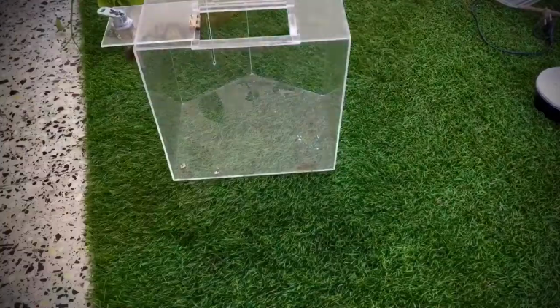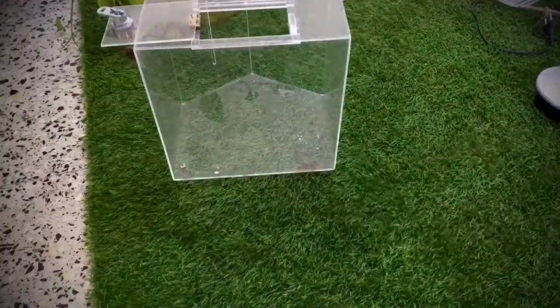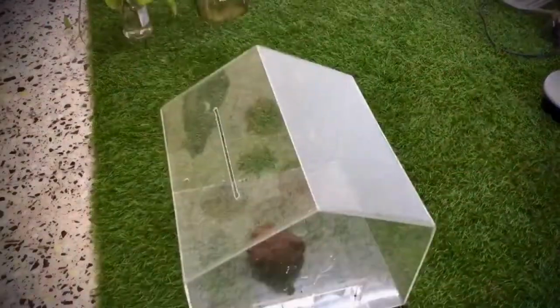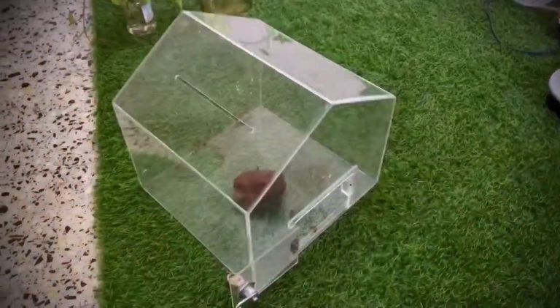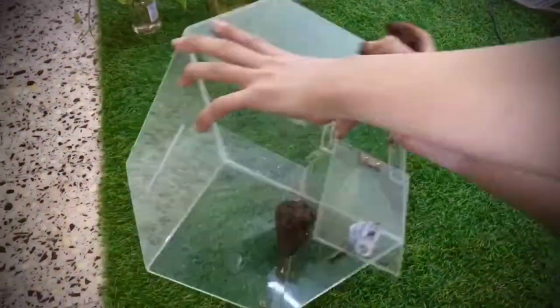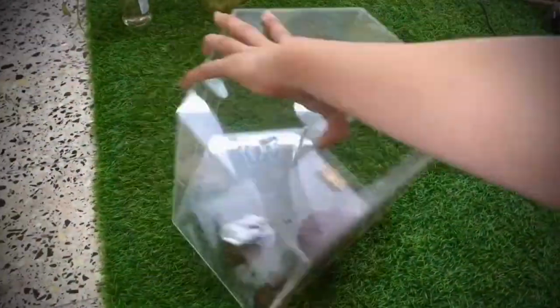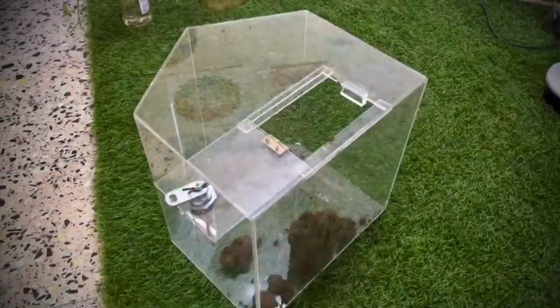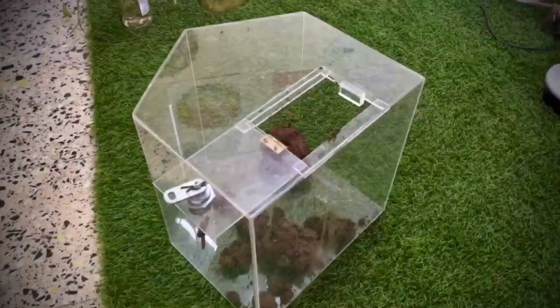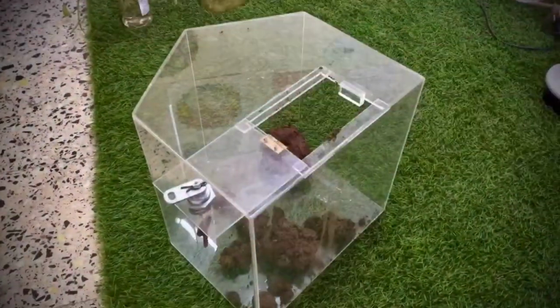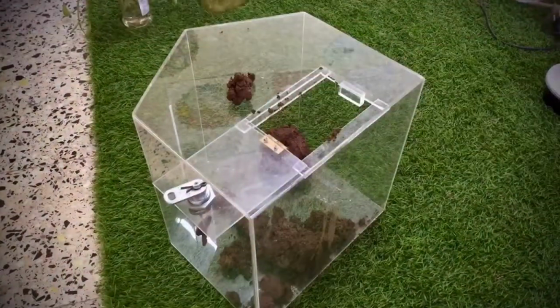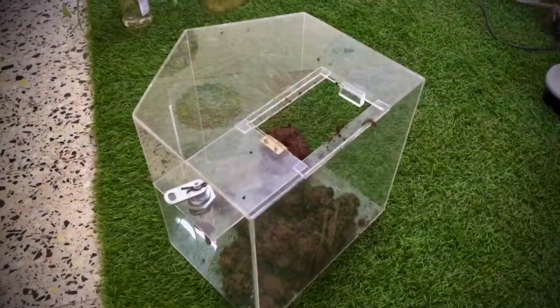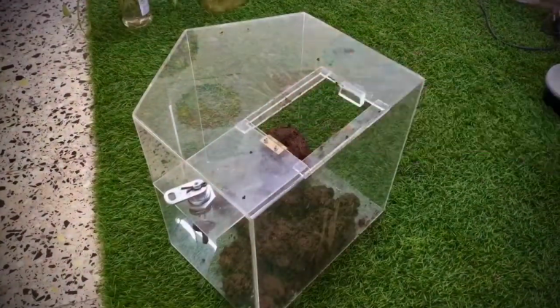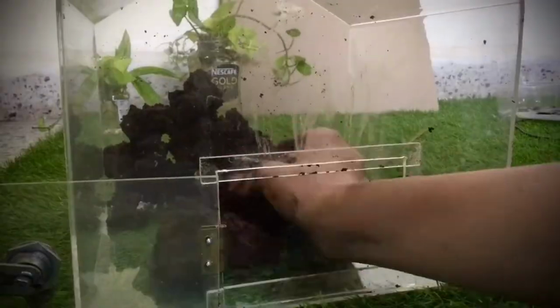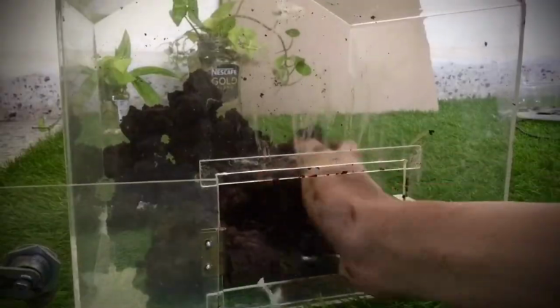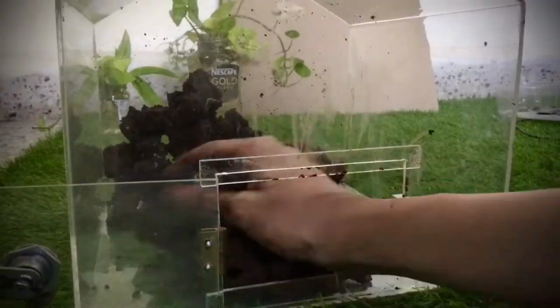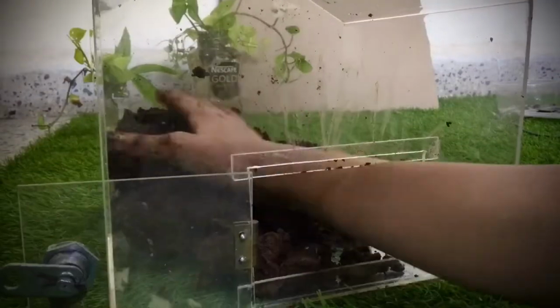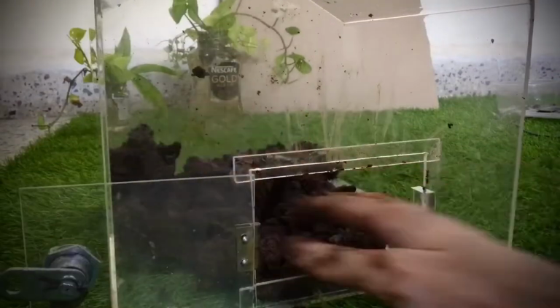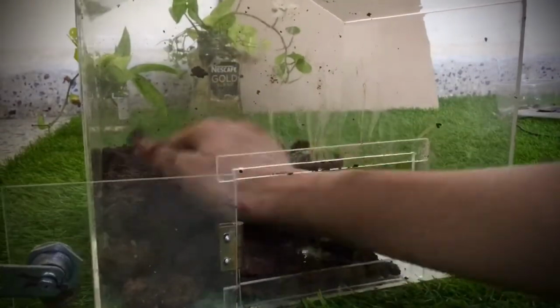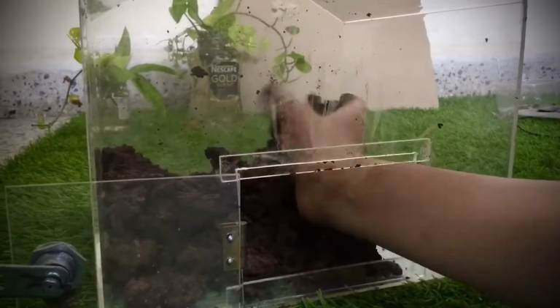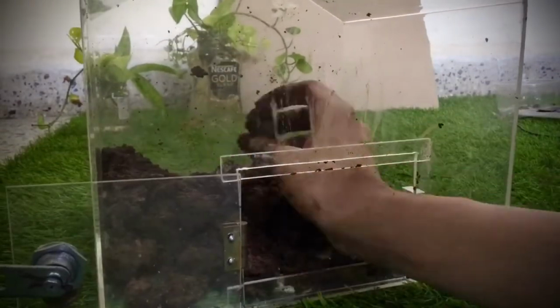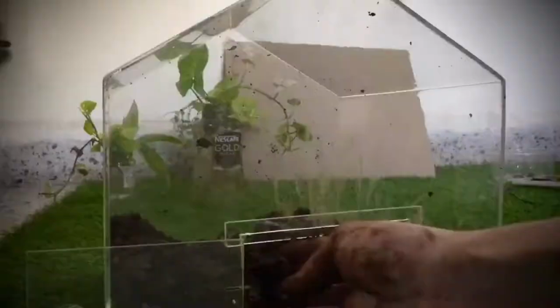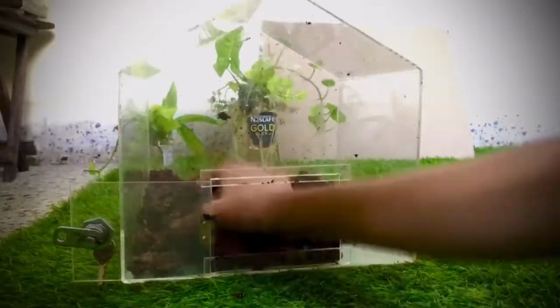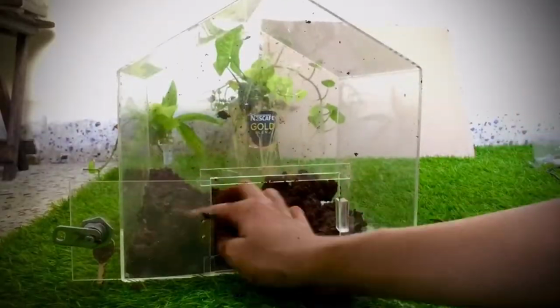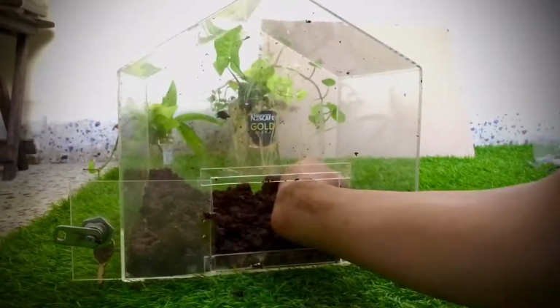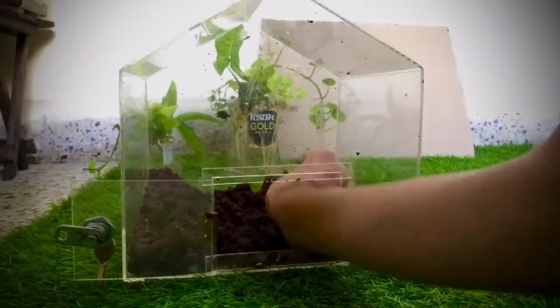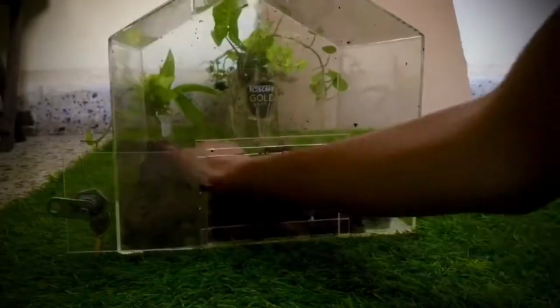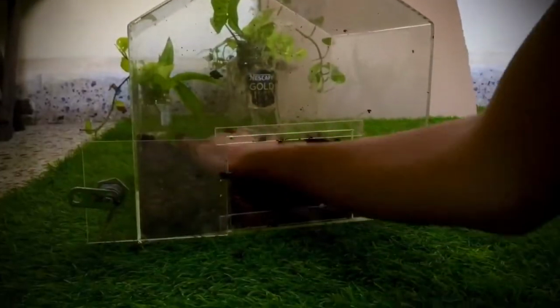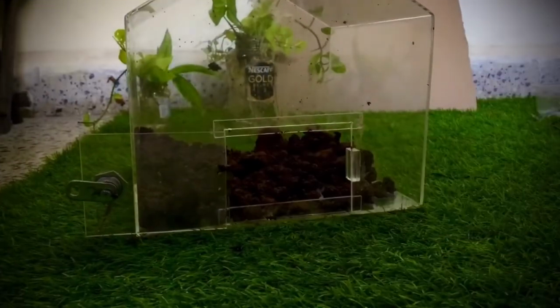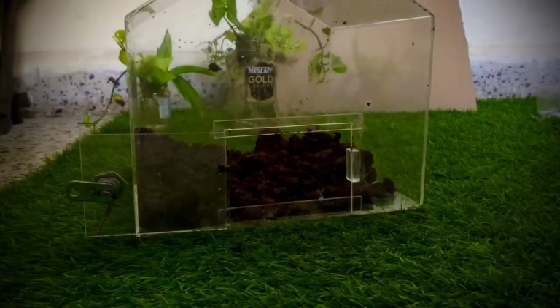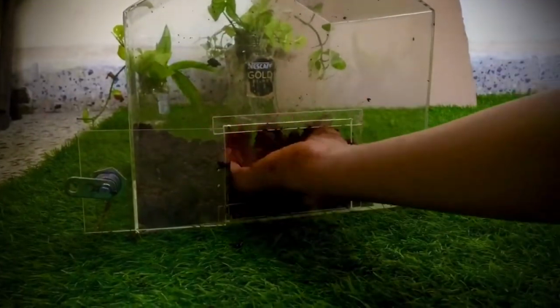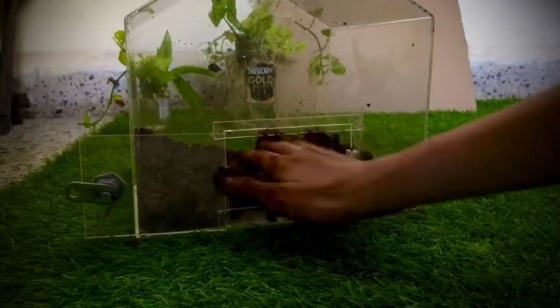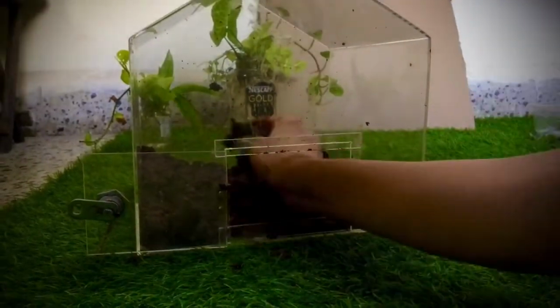I started off by adding some soil inside. This was a difficult process due to the terrarium's small opening. I spread the soil around to create more depth.